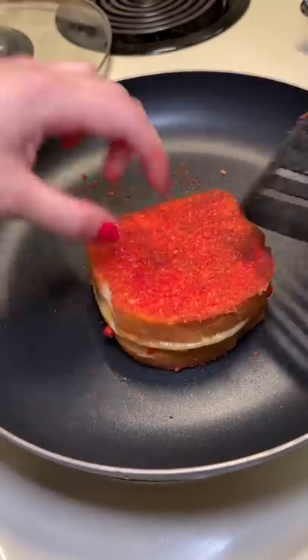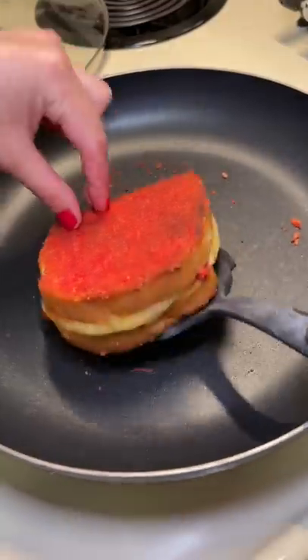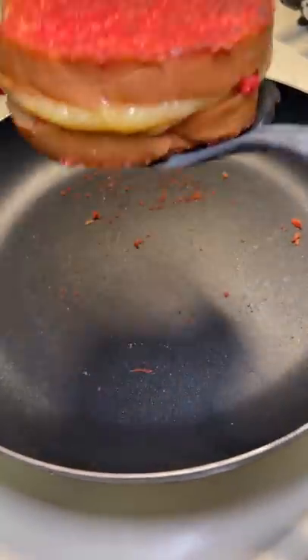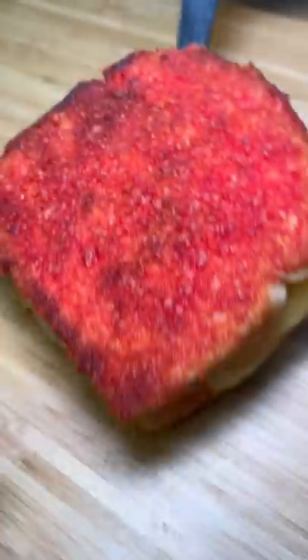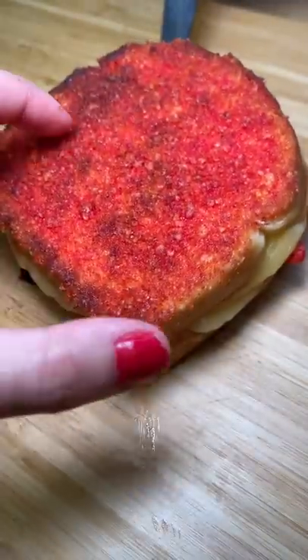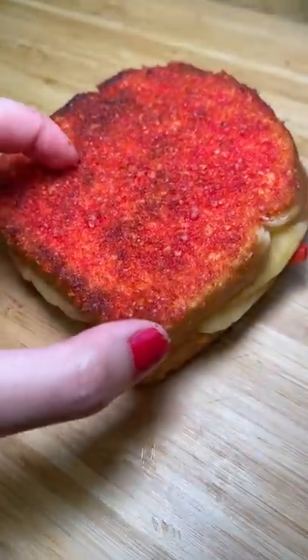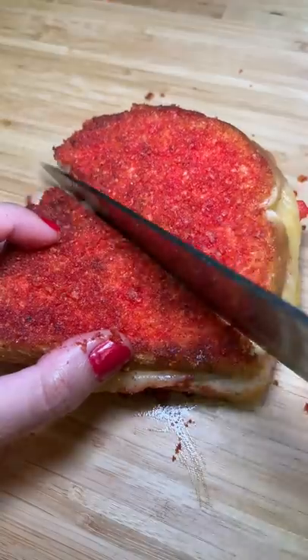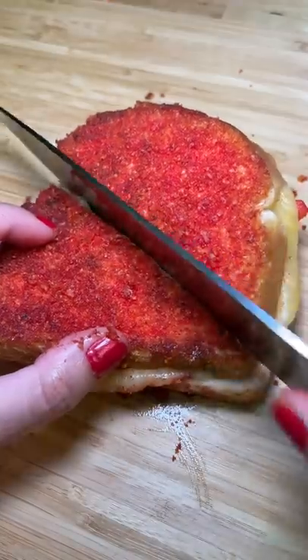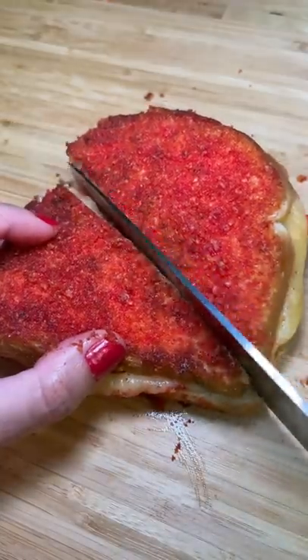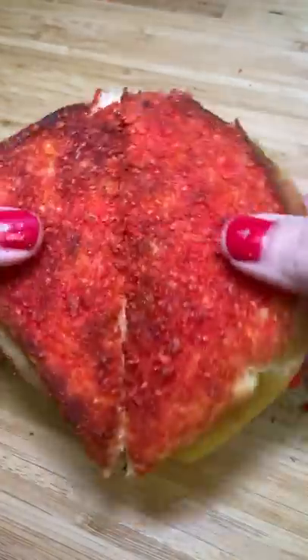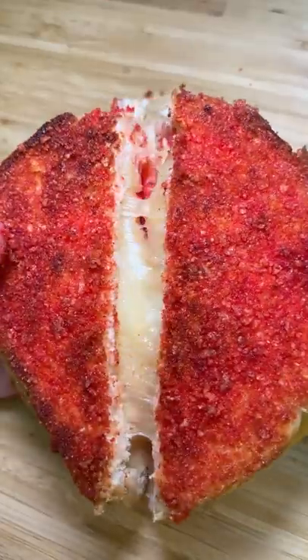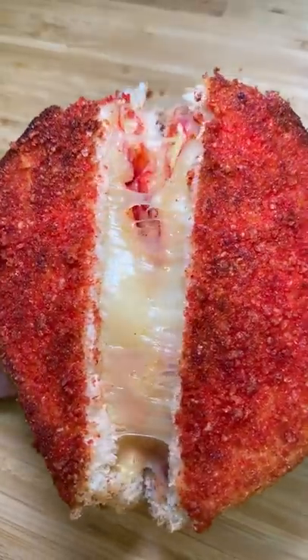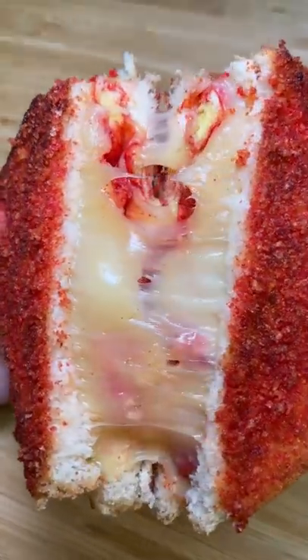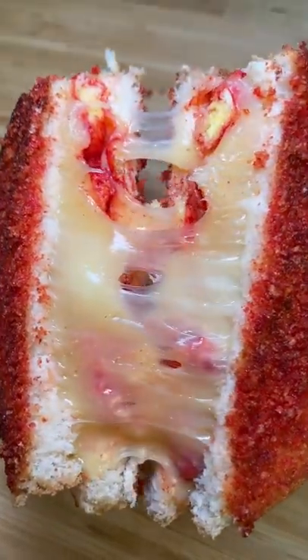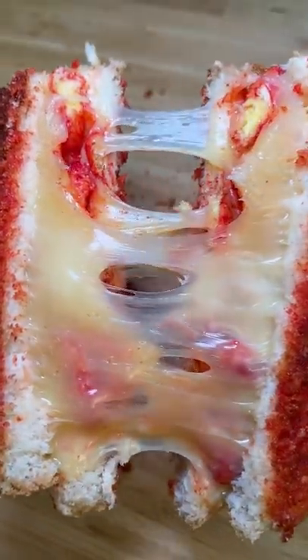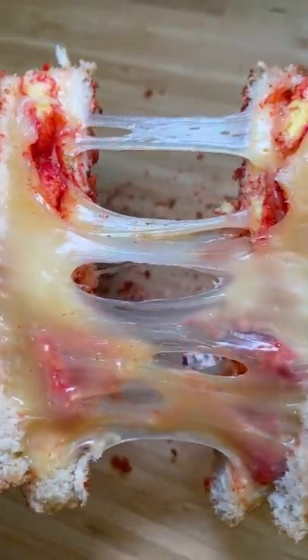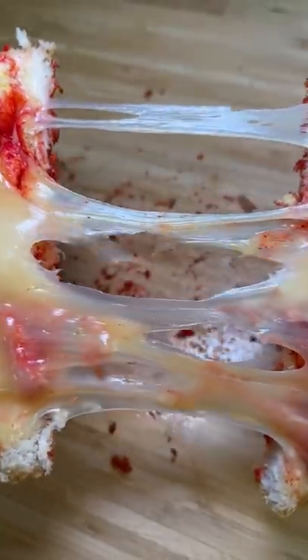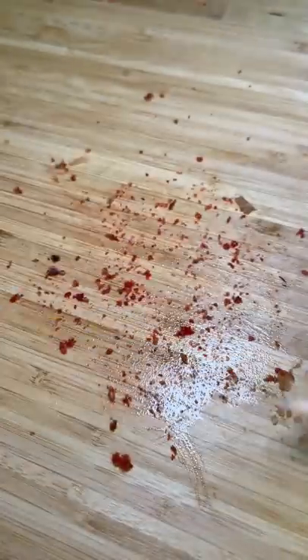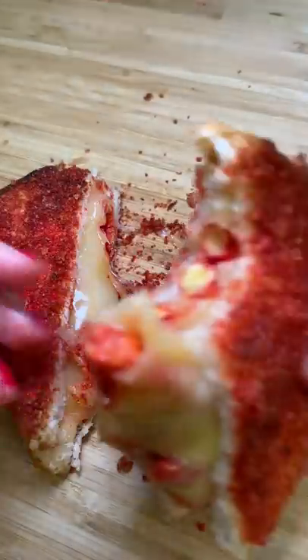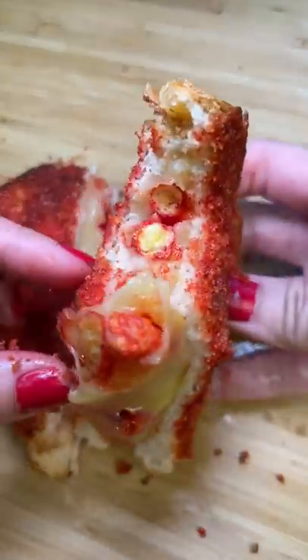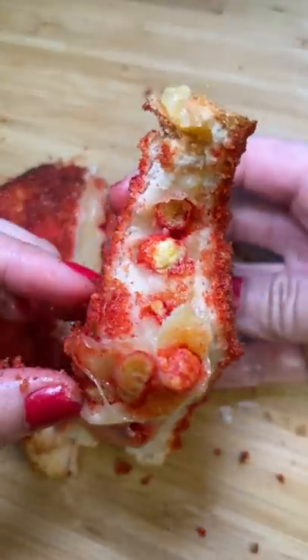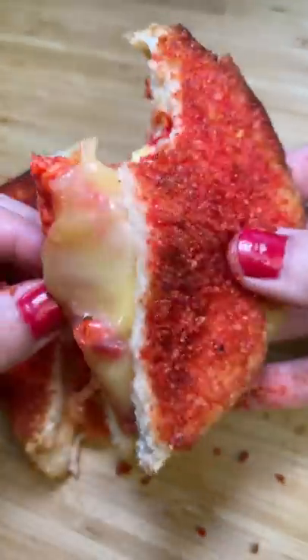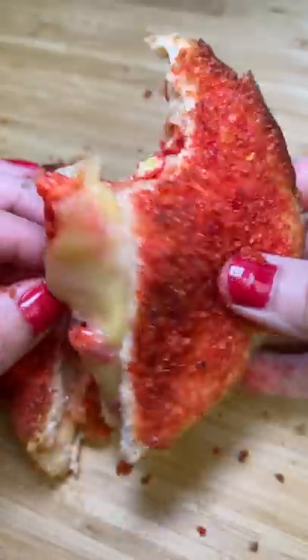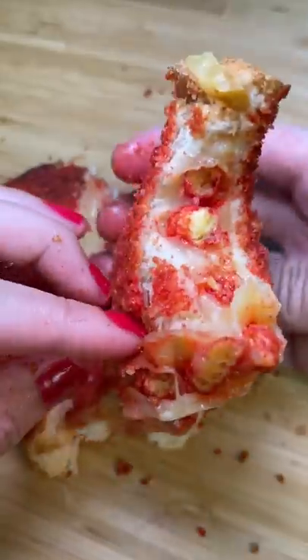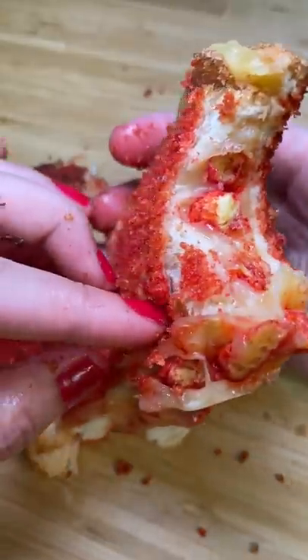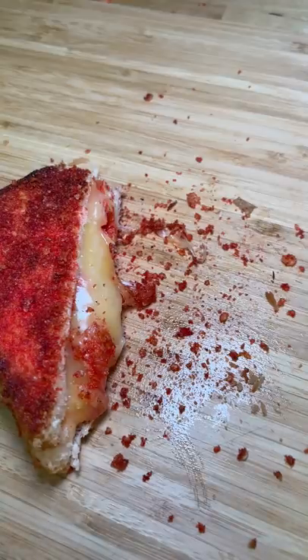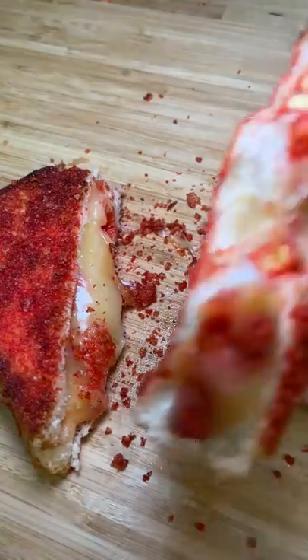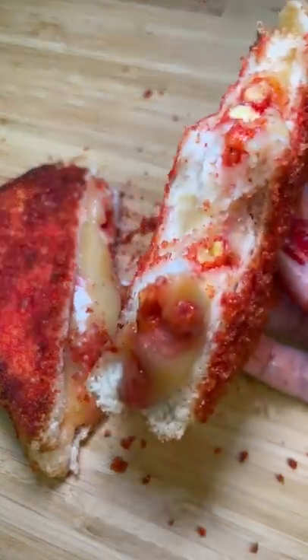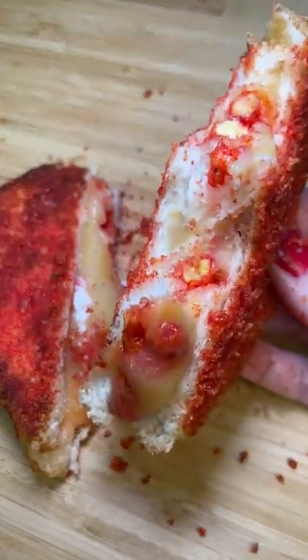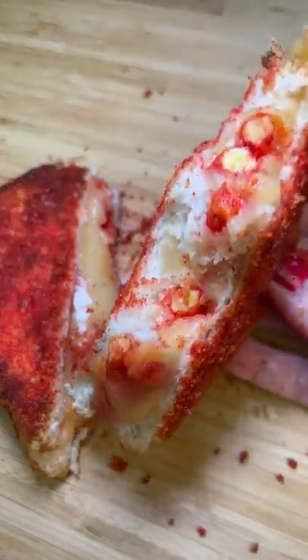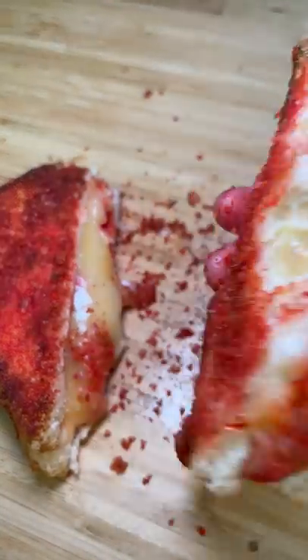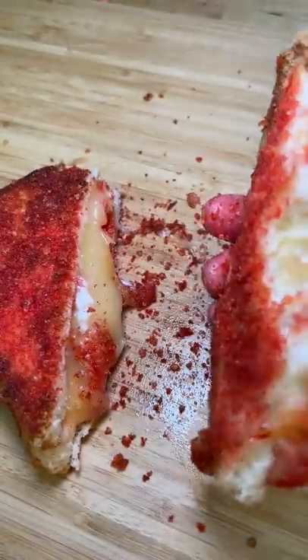It wasn't bad, but it was very cheesy and unhealthy. My body wasn't sure how to process it, I think. But I'm not a big cheese person anyway, so that could be it as well. Maybe I'll make it again on the next National Grilled Cheese Sandwich Day.